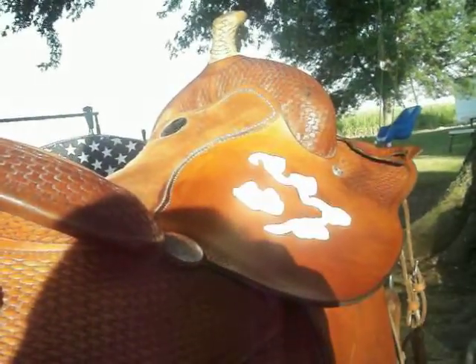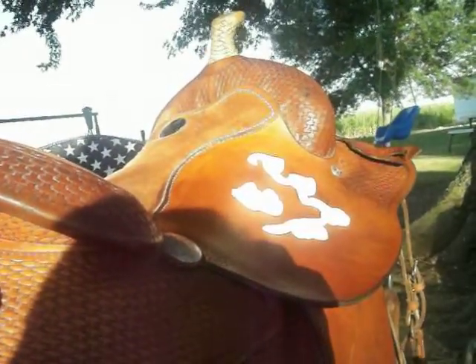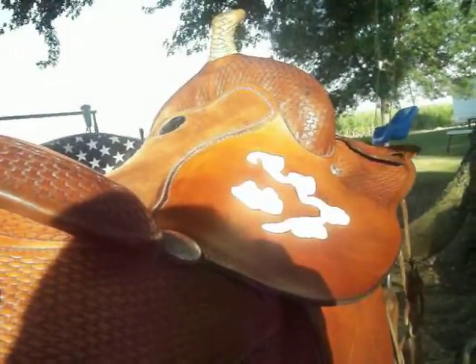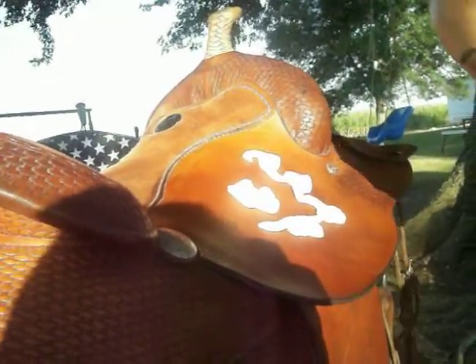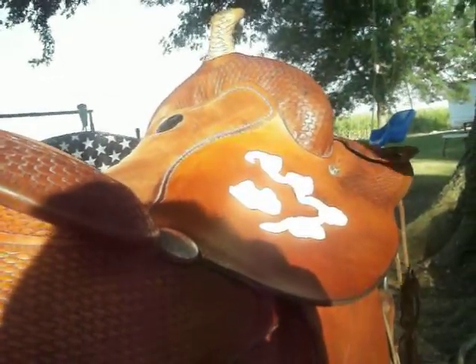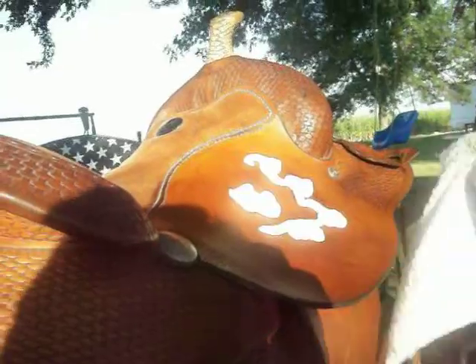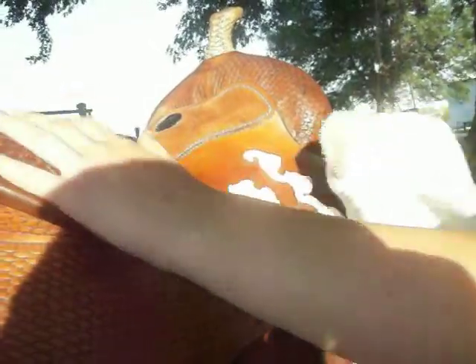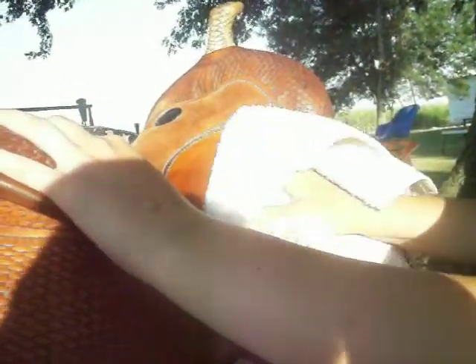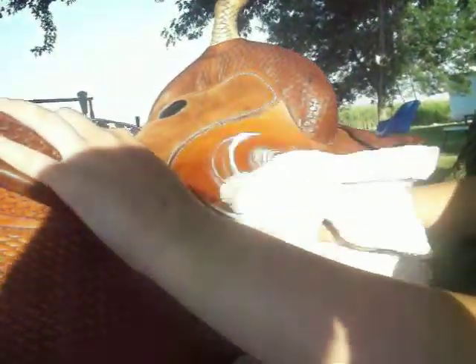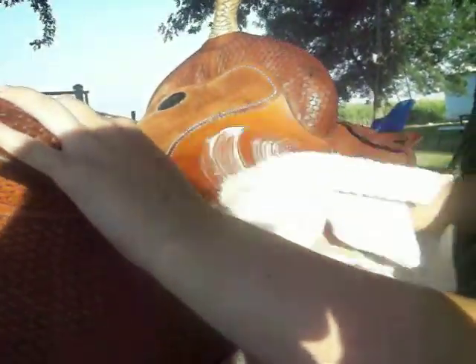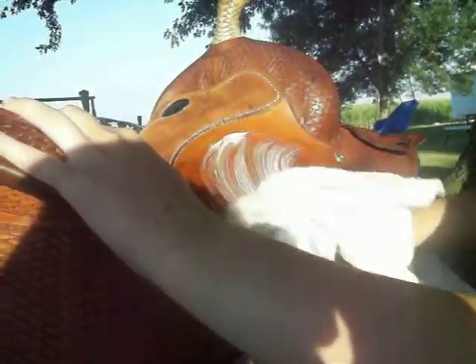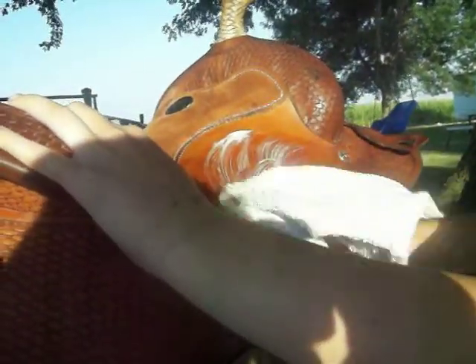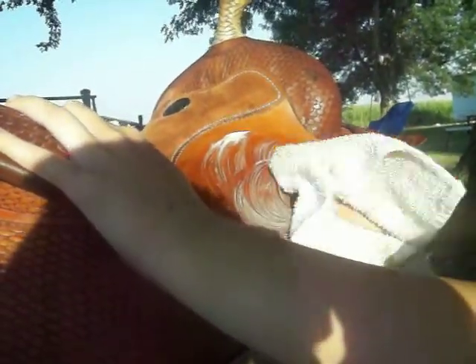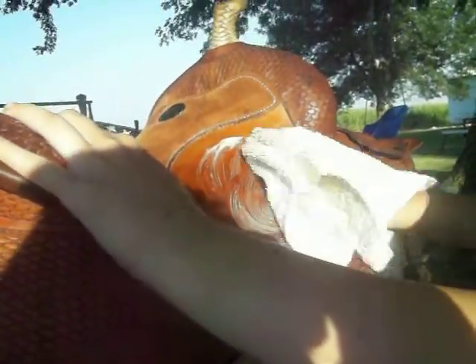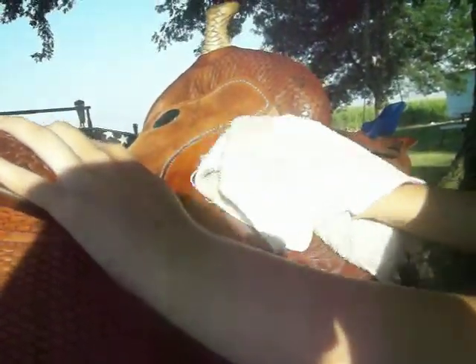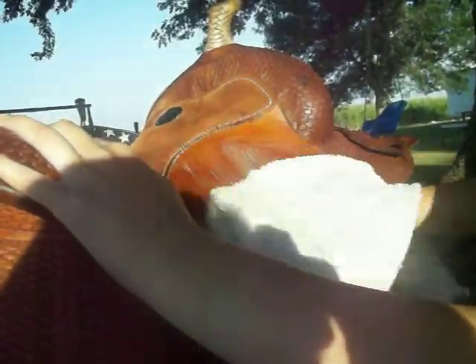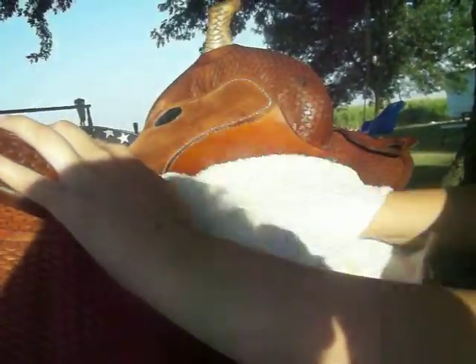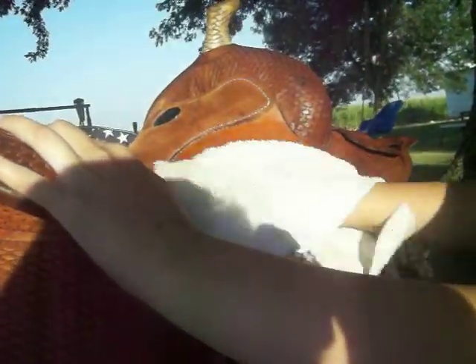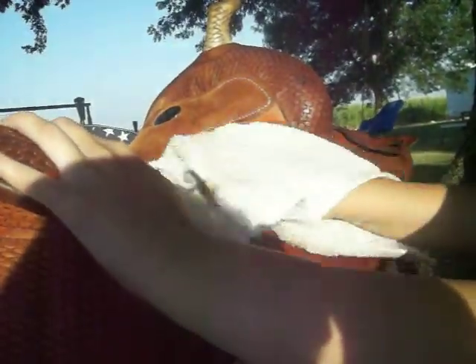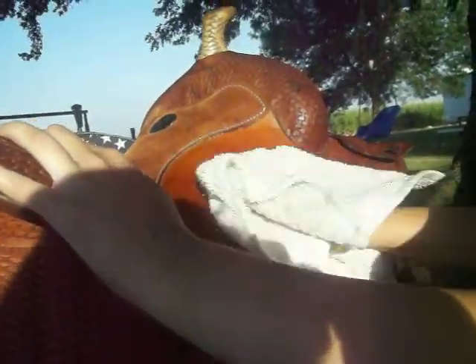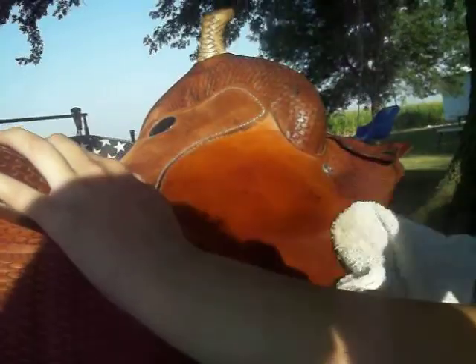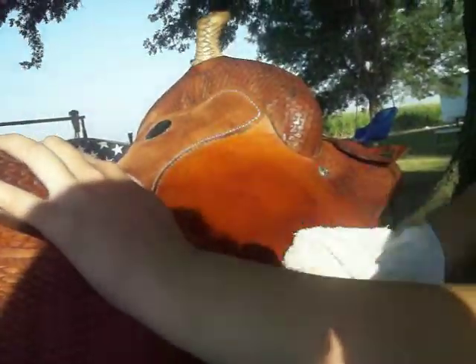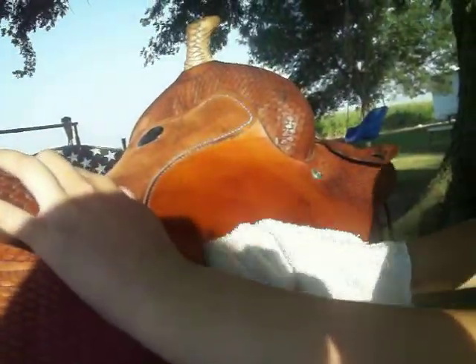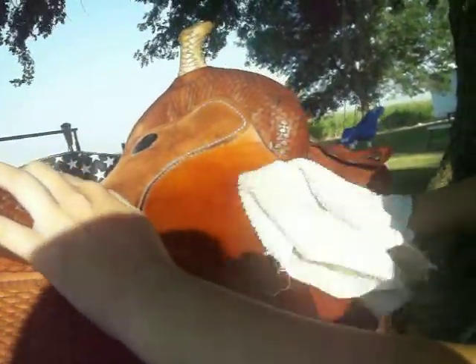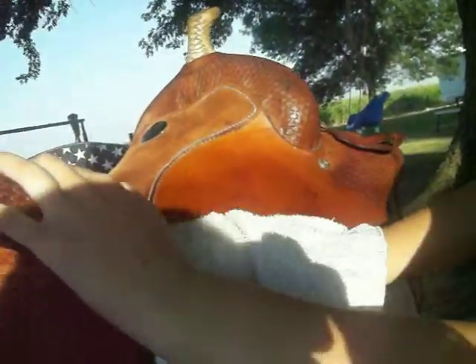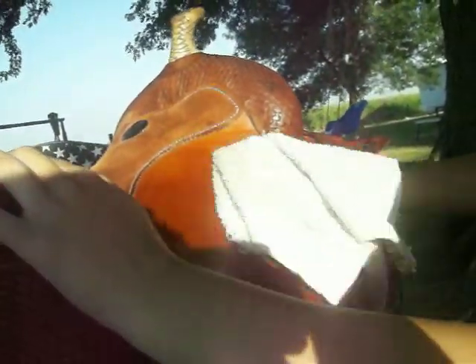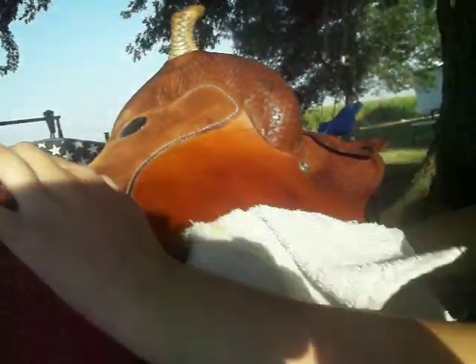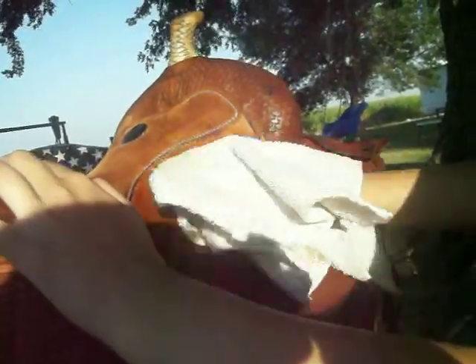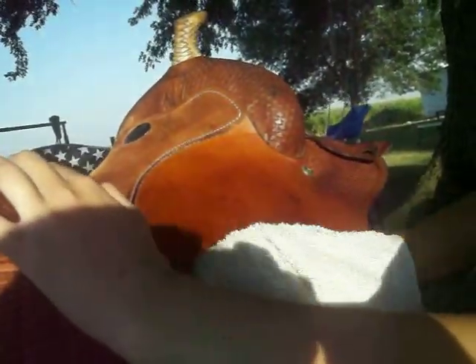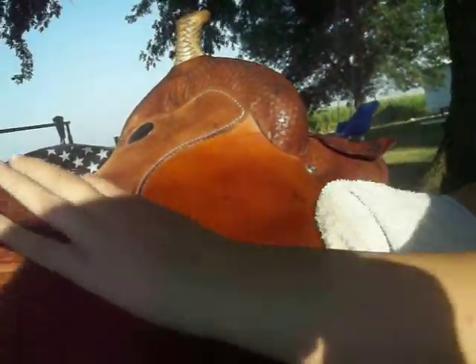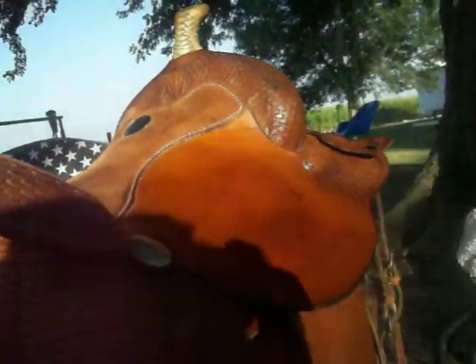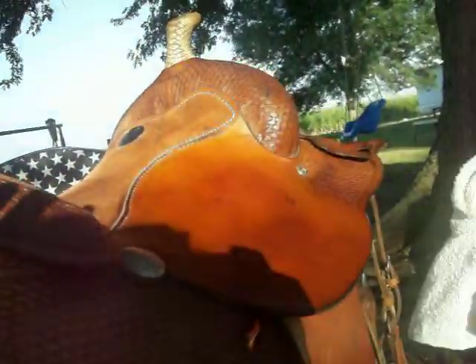Do it twice, depending on your saddle and how much it's been used and hasn't been conditioned. It'll look all nice like that.